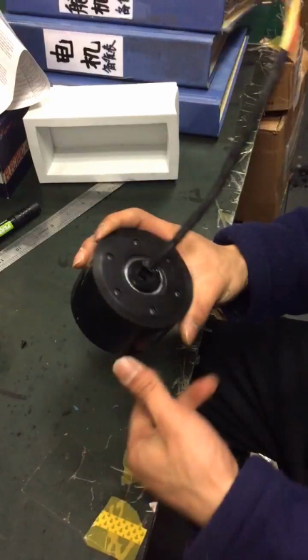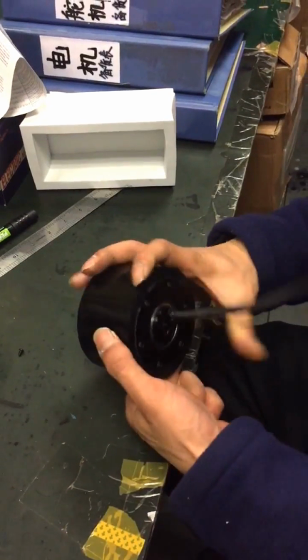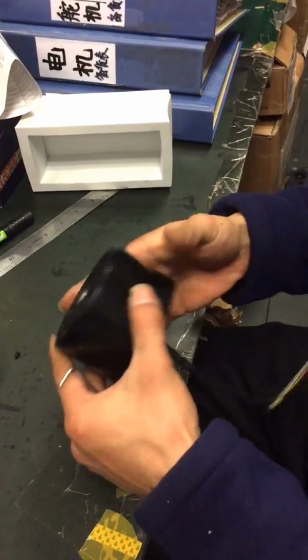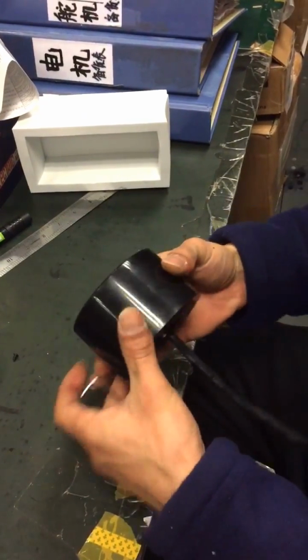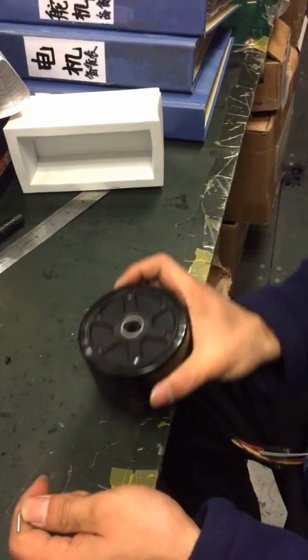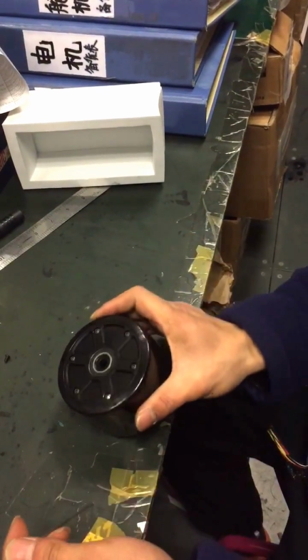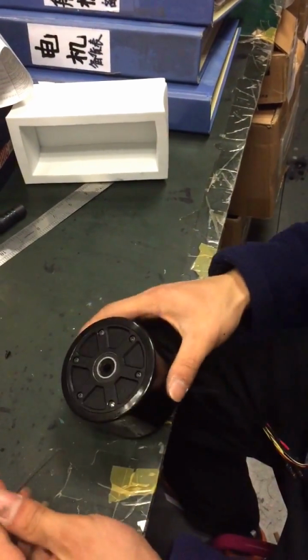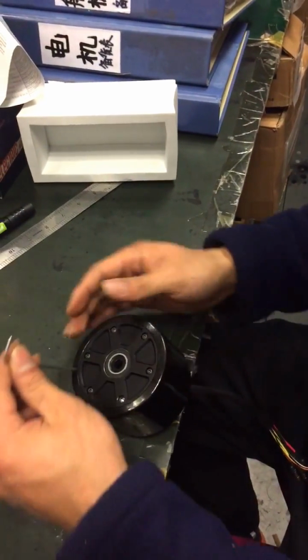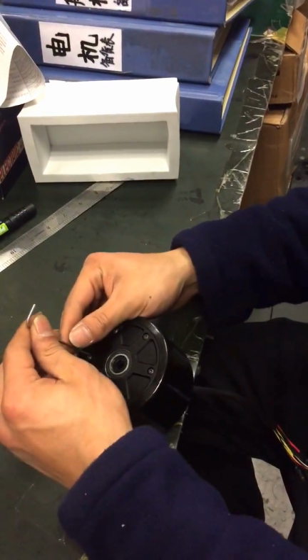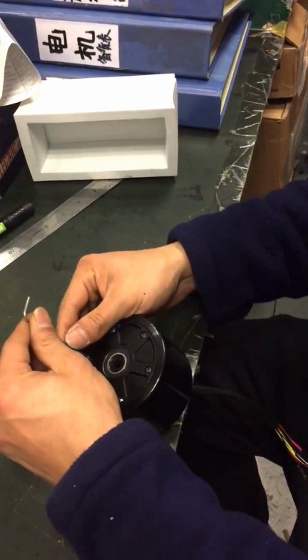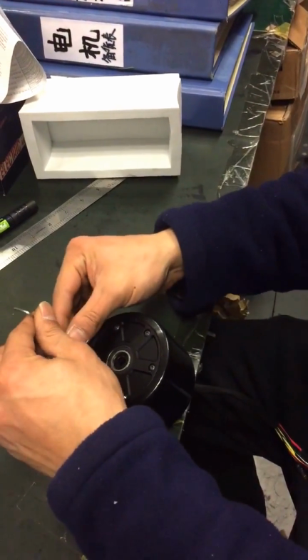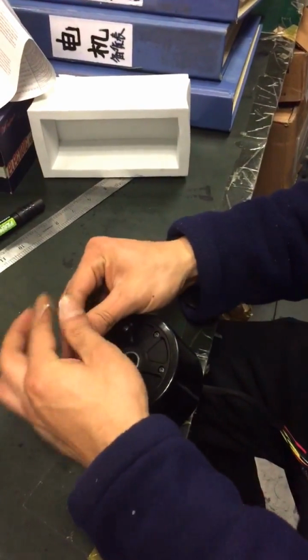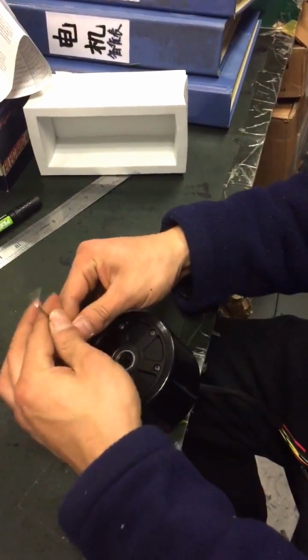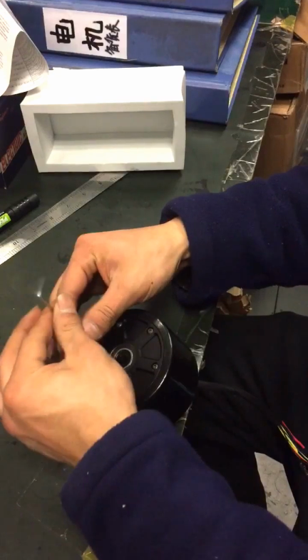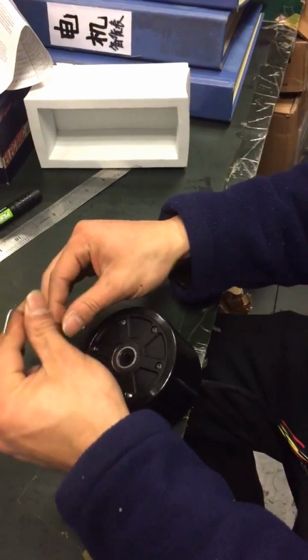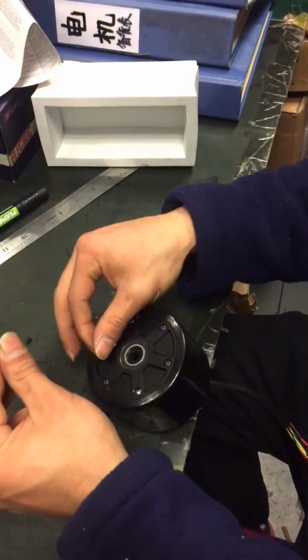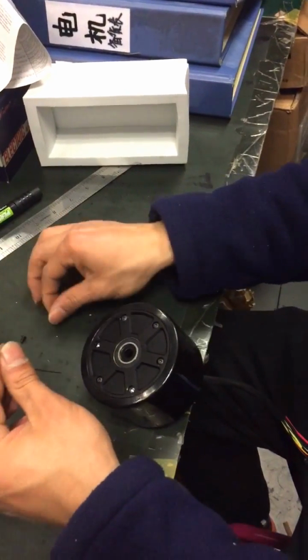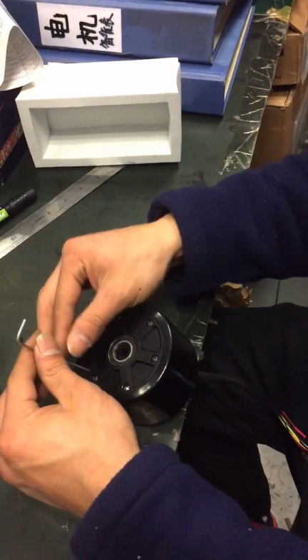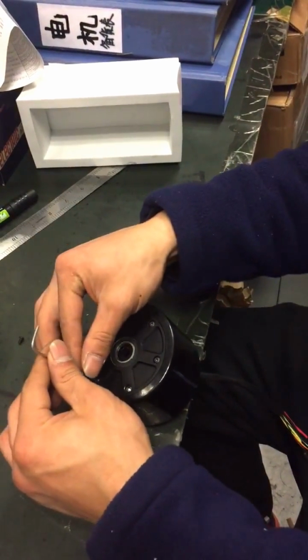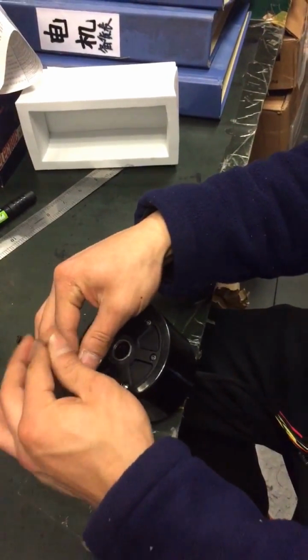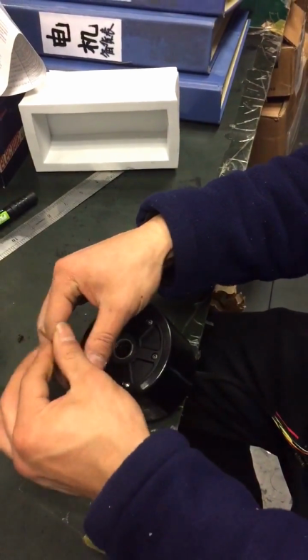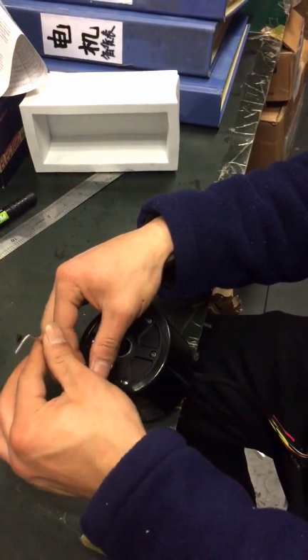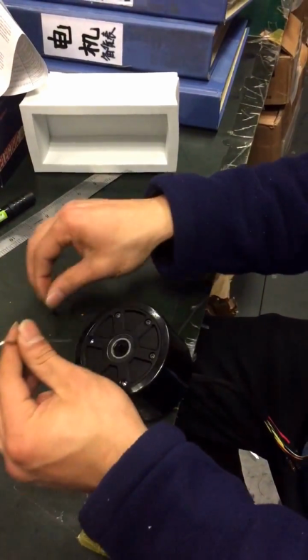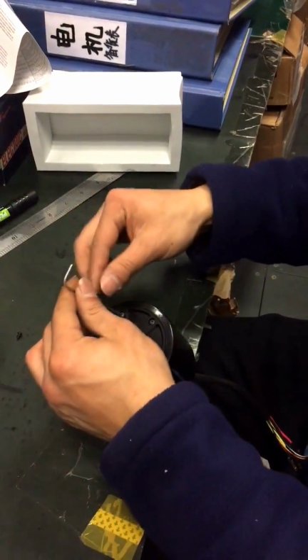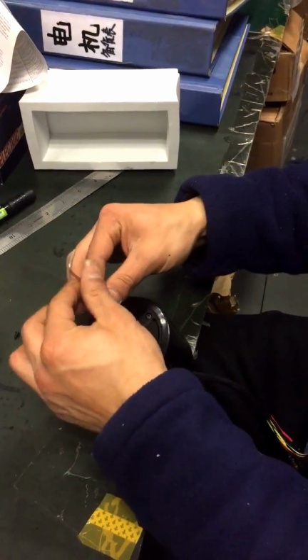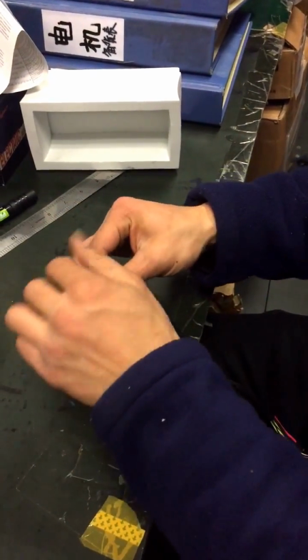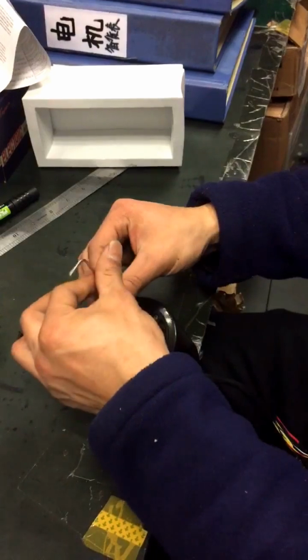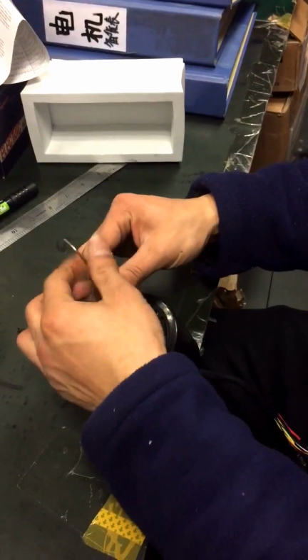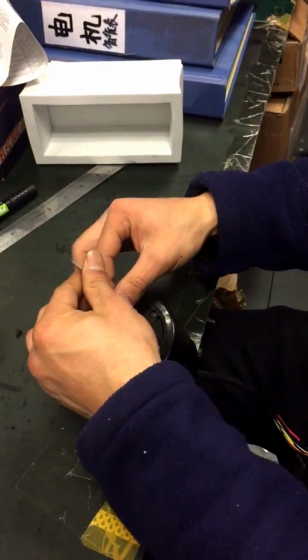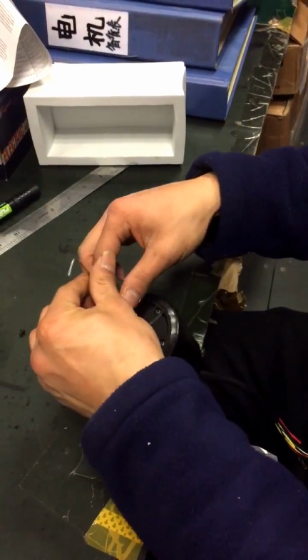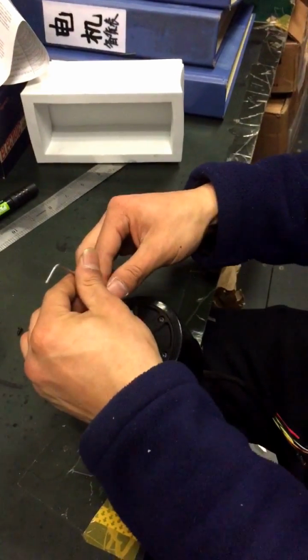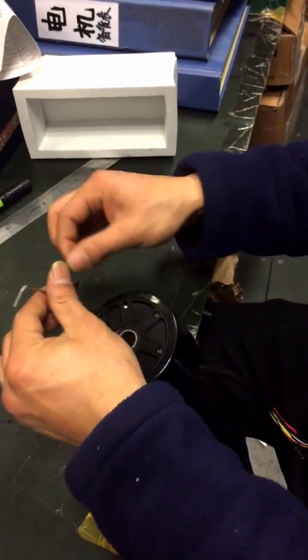This is a Maytag 90mm hub motor. I'm going to show you how to replace the PU tires.